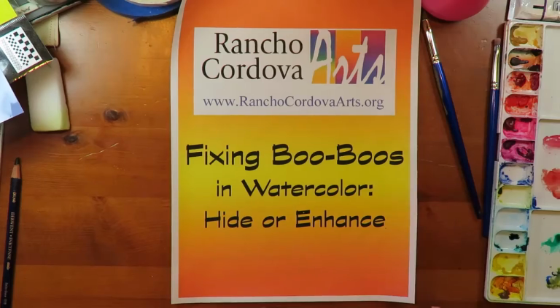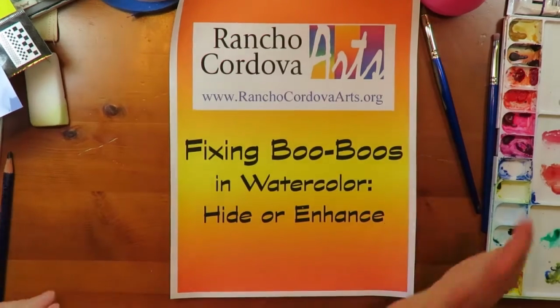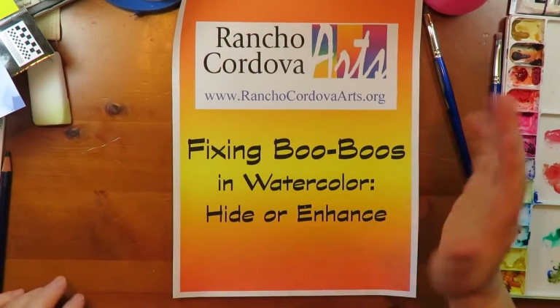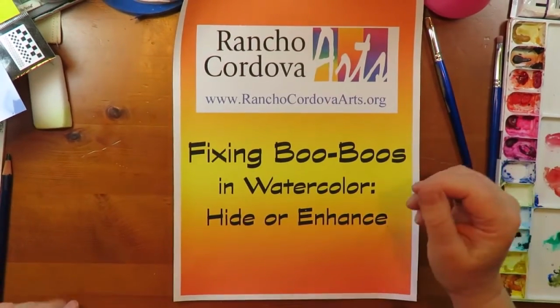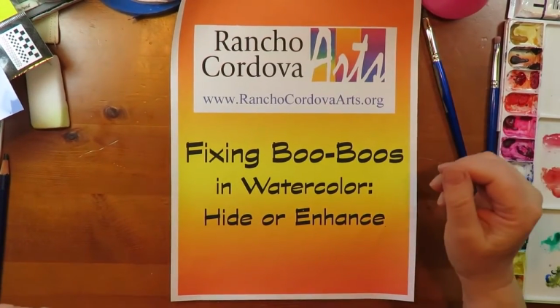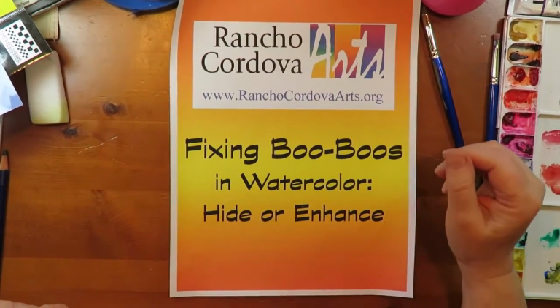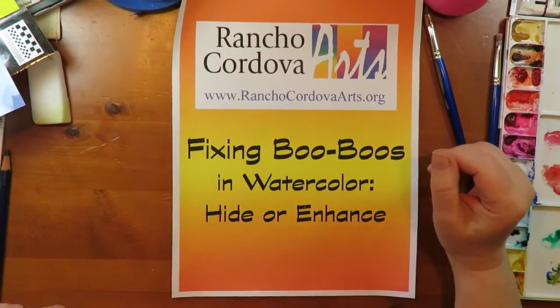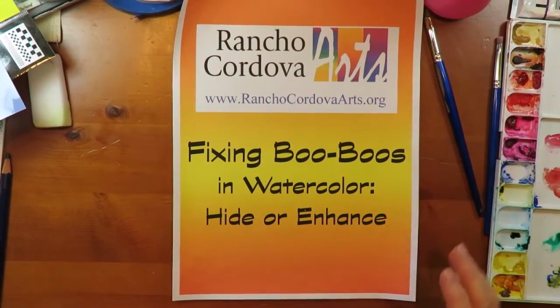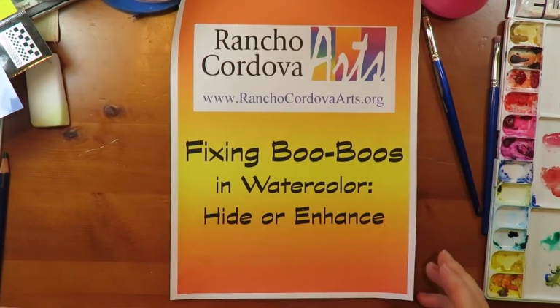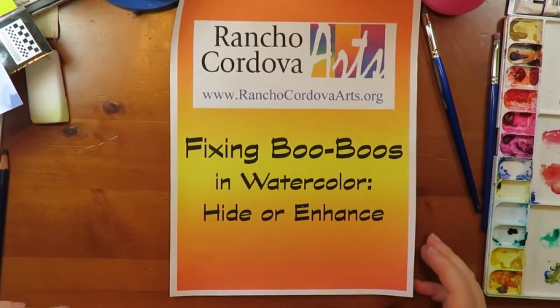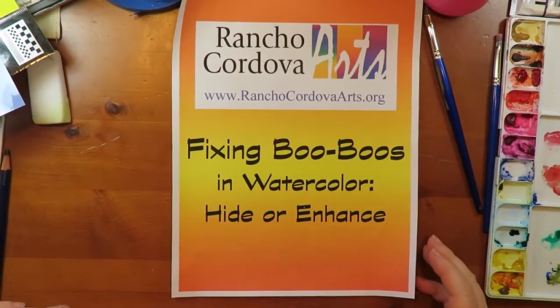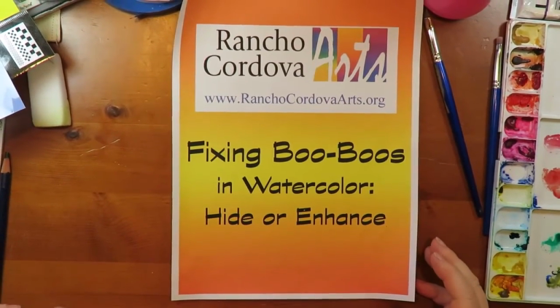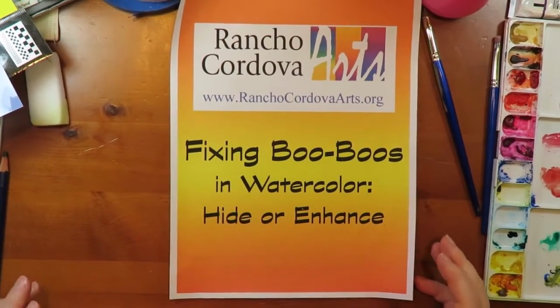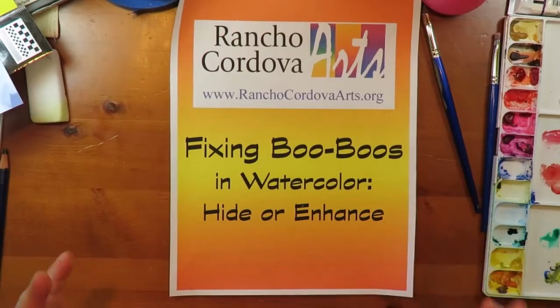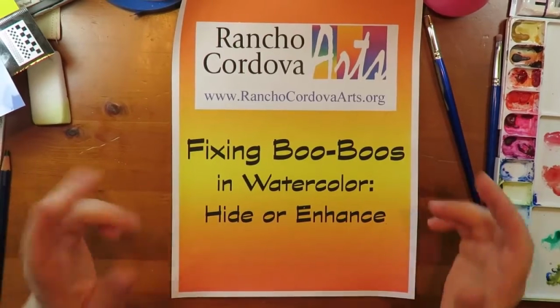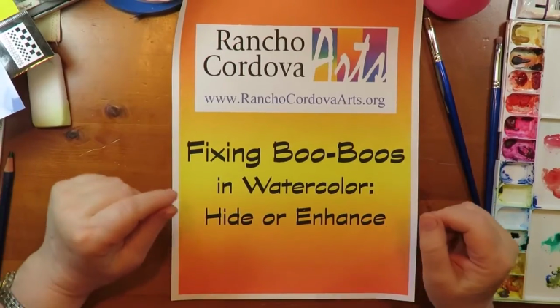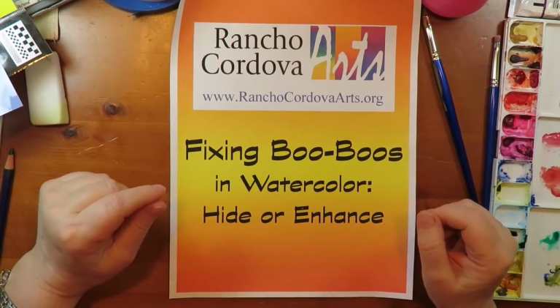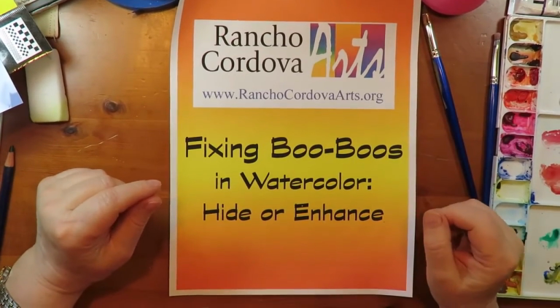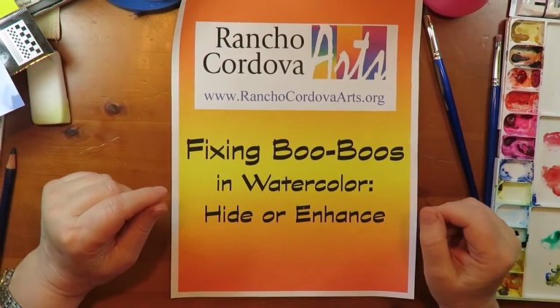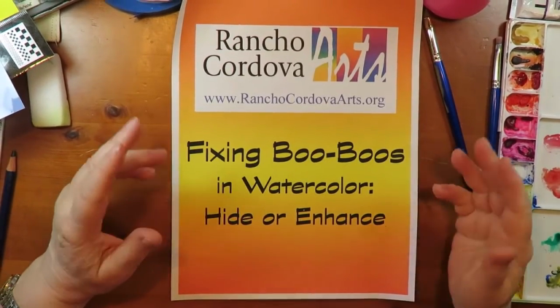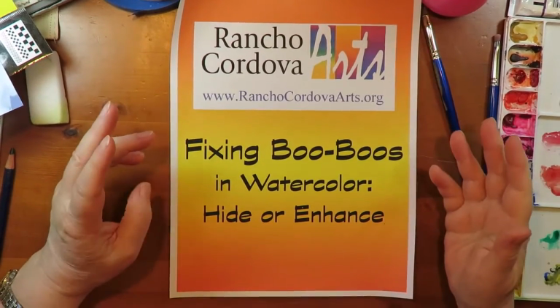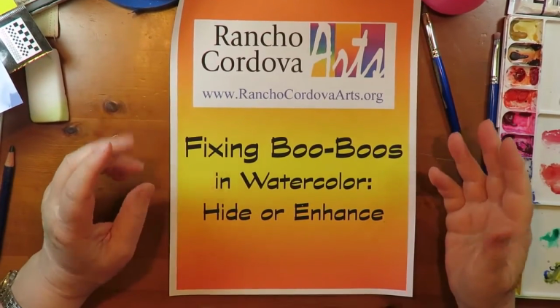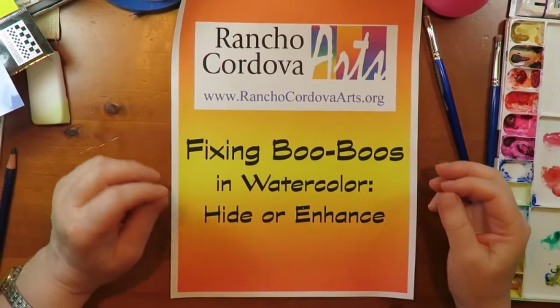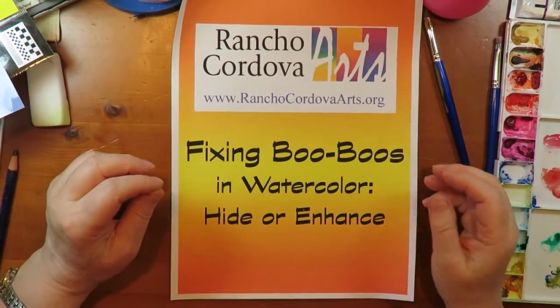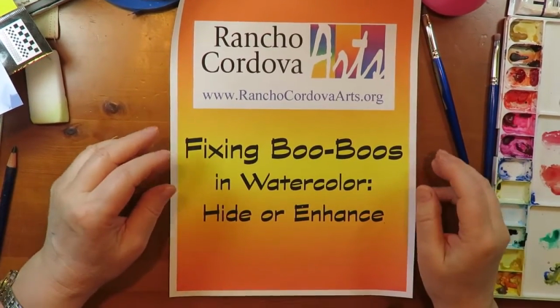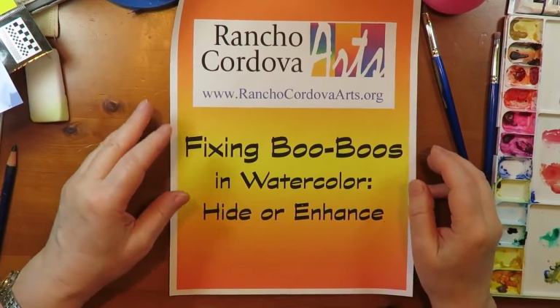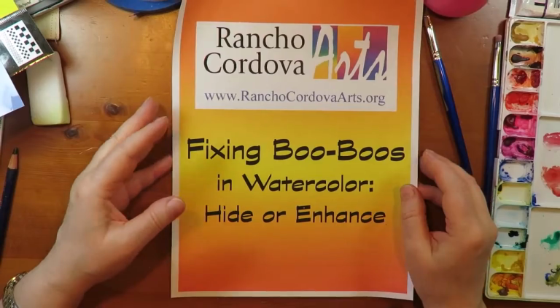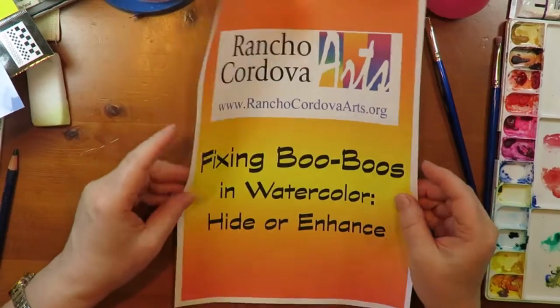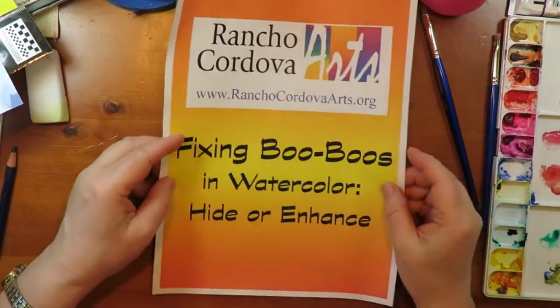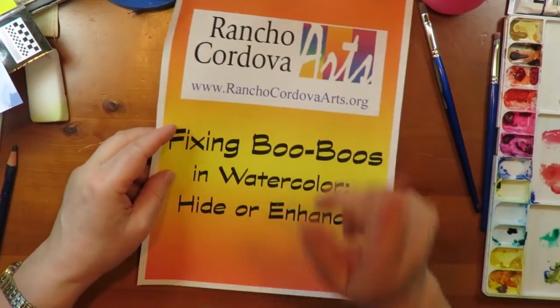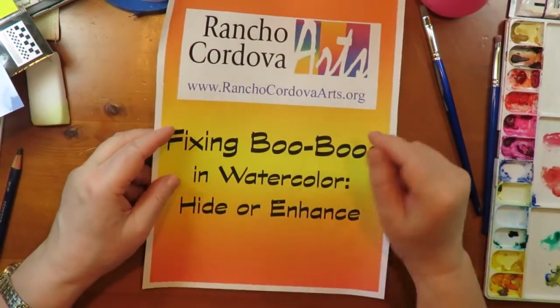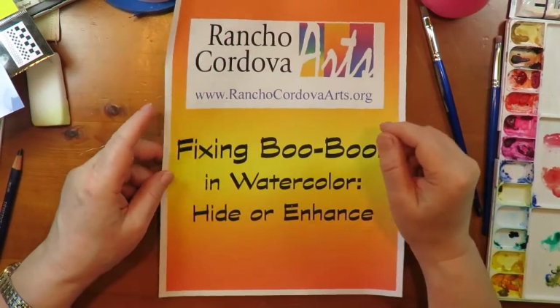Hi, I'm Marcia Mason, artist with Rancho Cordova Arts. We all make boo-boos while we're painting. This video is about the tools you can use to address what you're going to do about them.